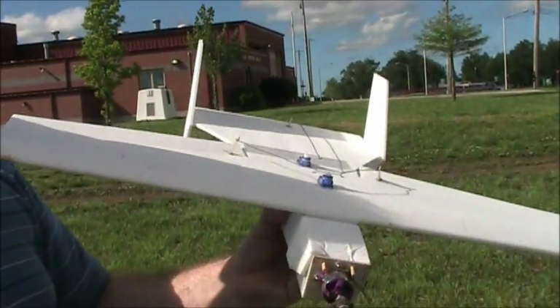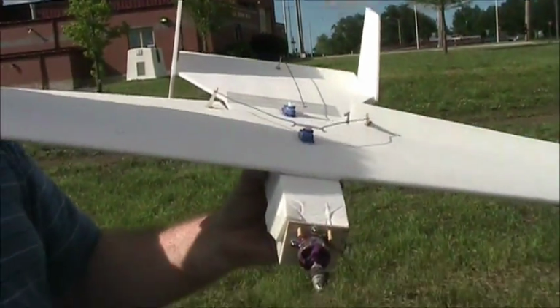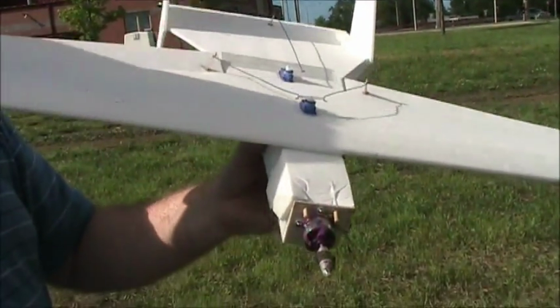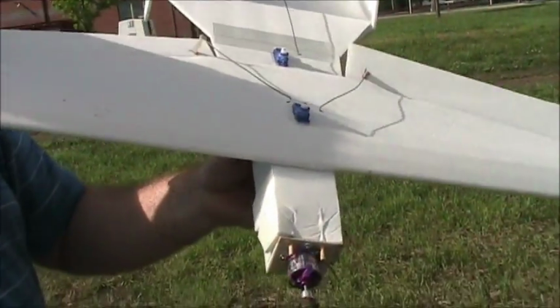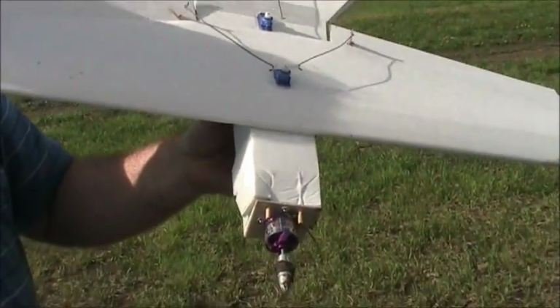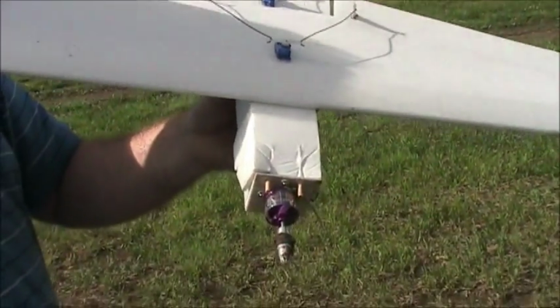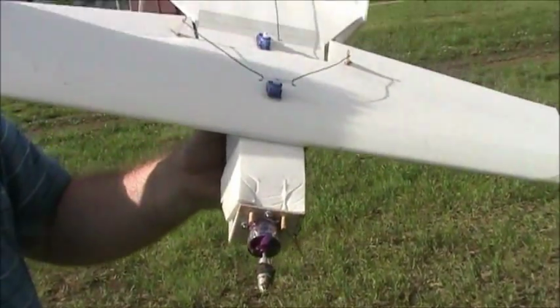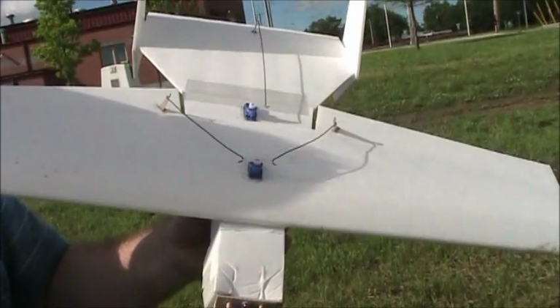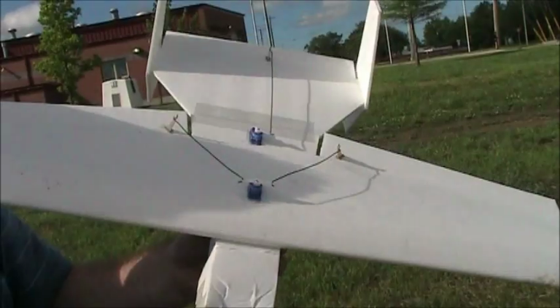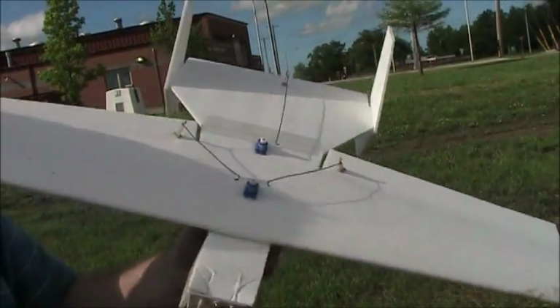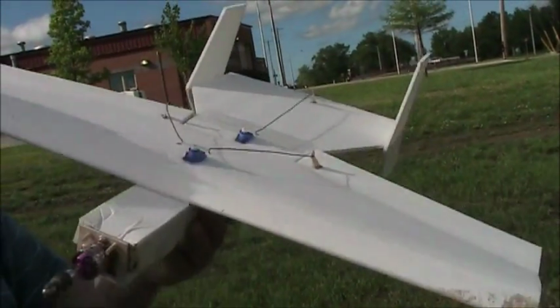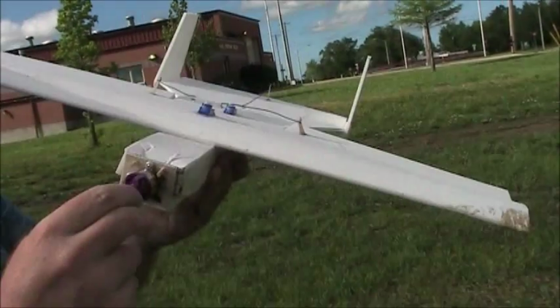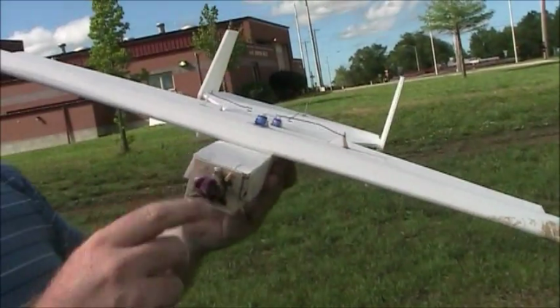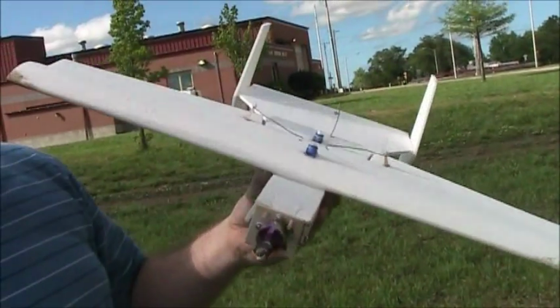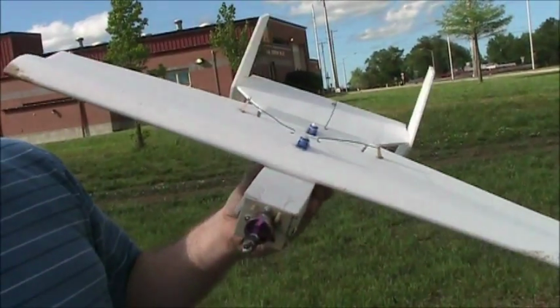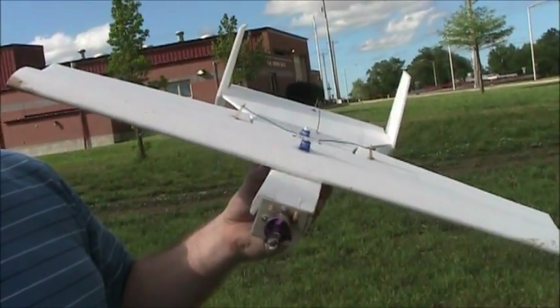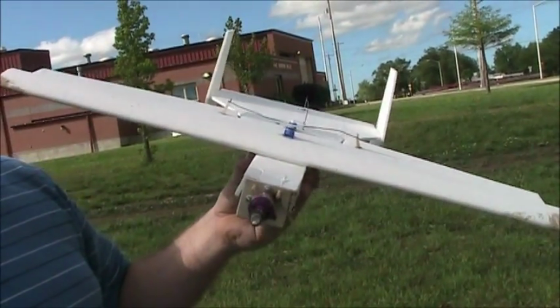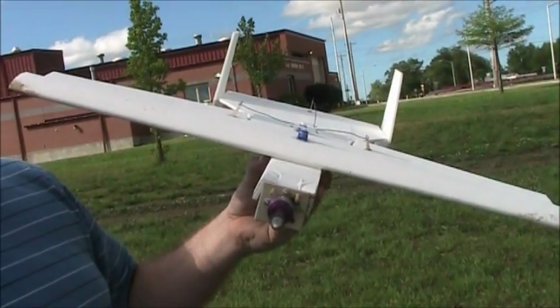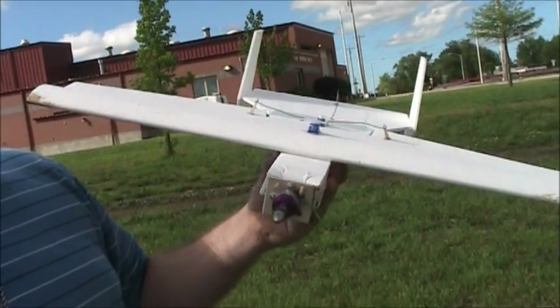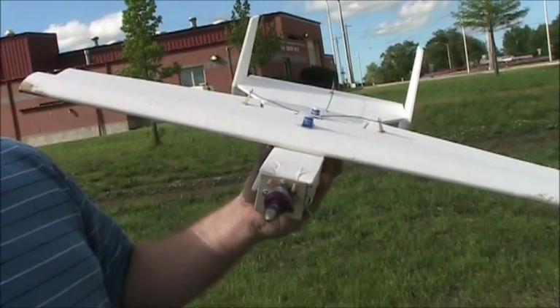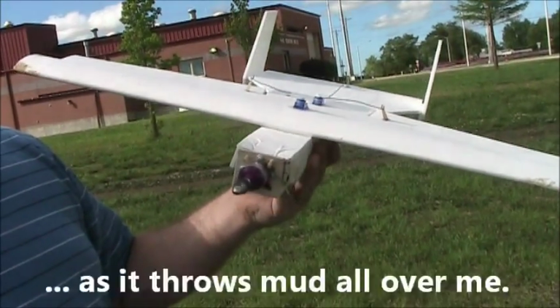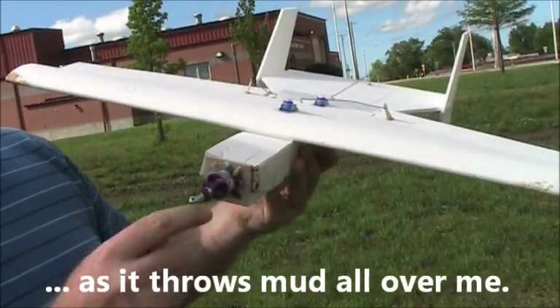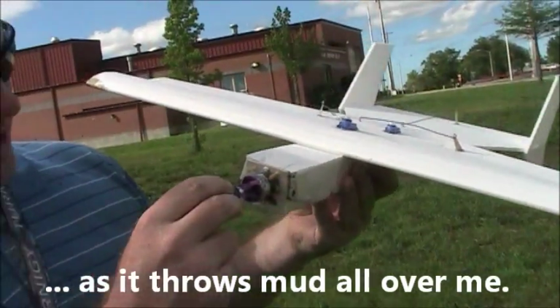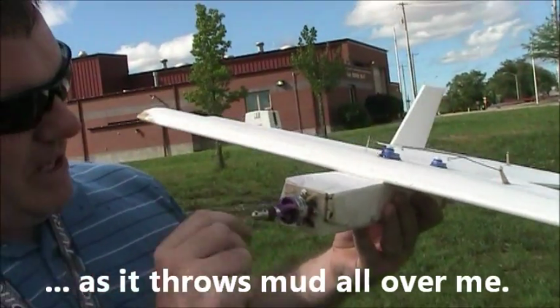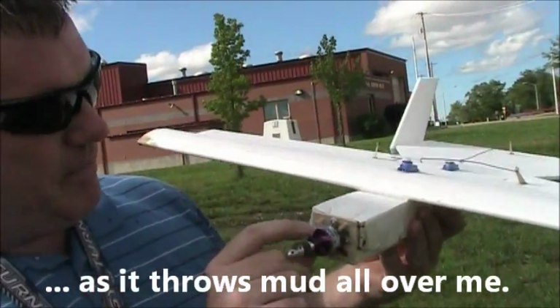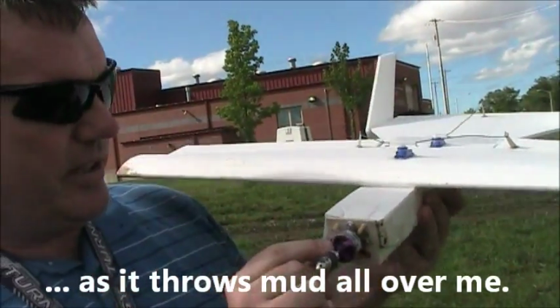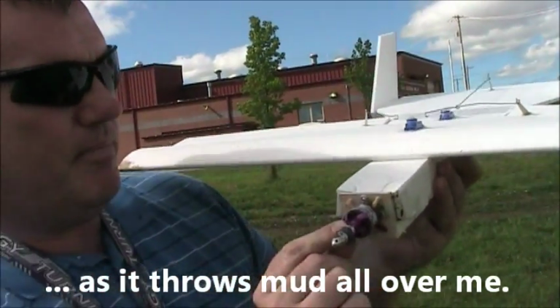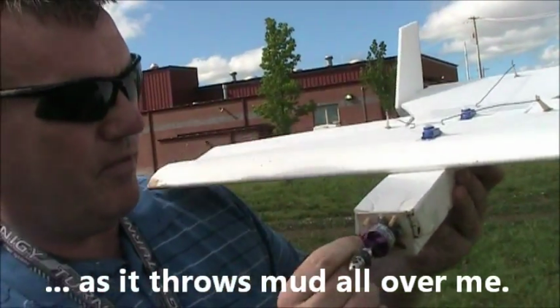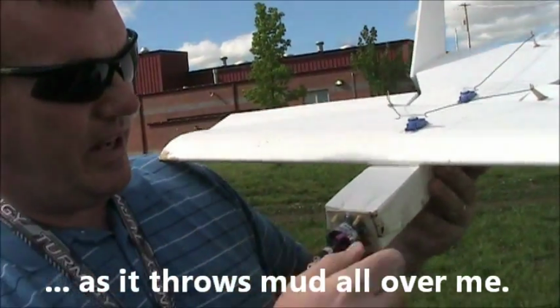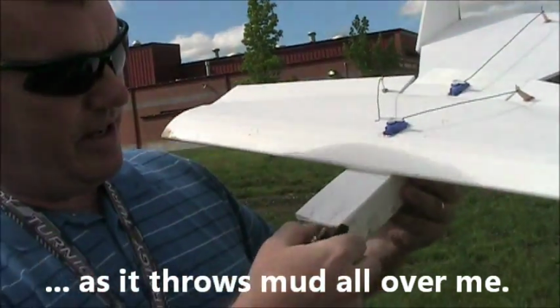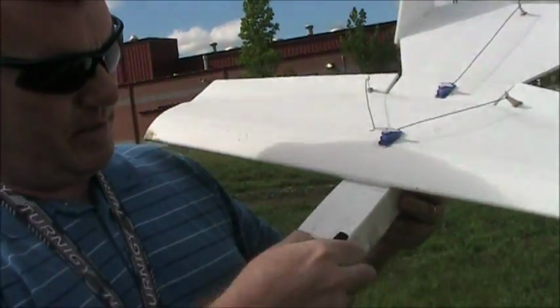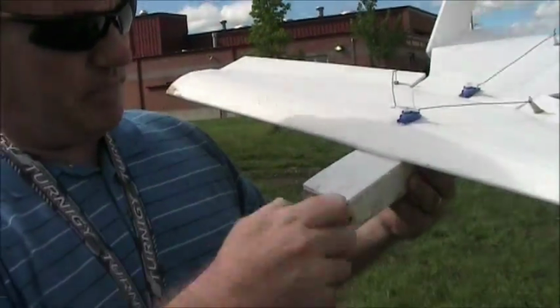The aileron still works. The elevator still works. The motor still works. It has a little bit of mud in it but that'll clean up, and a little bit of mud up here too.